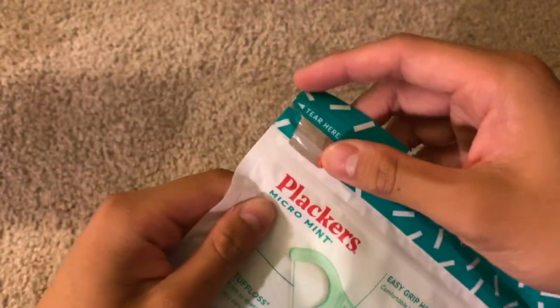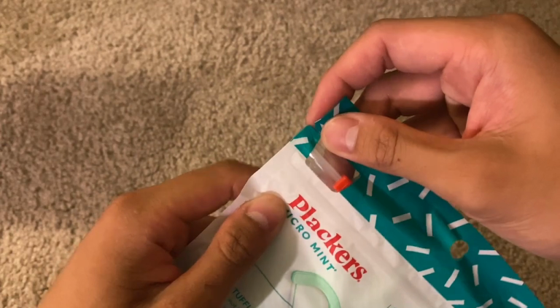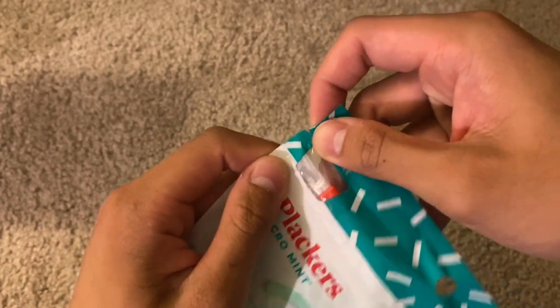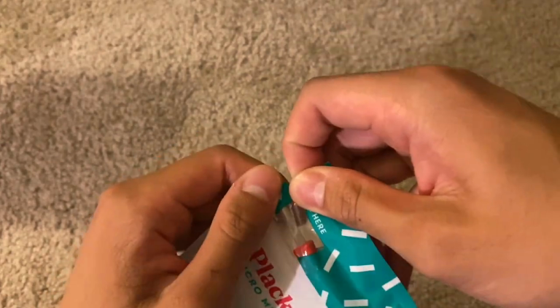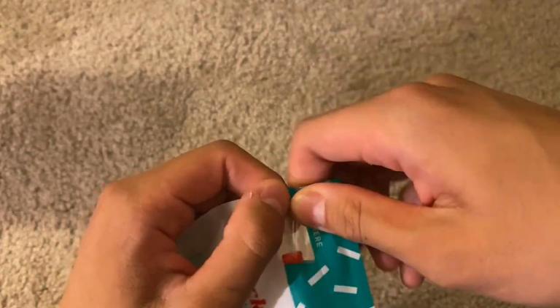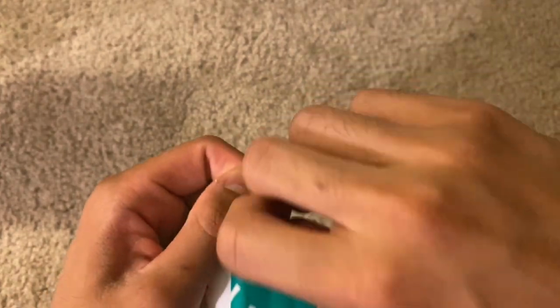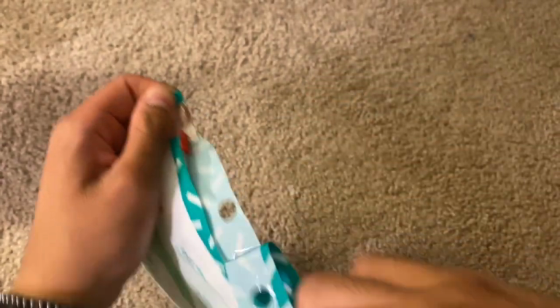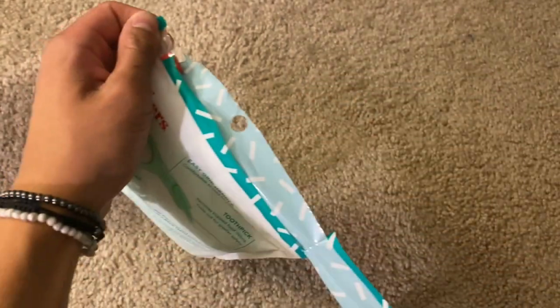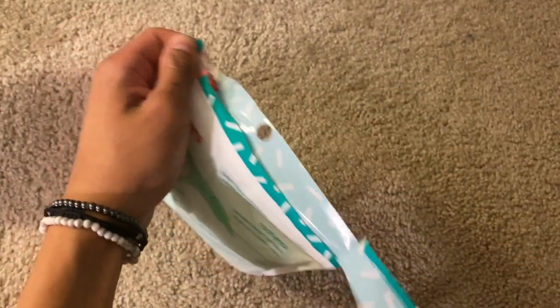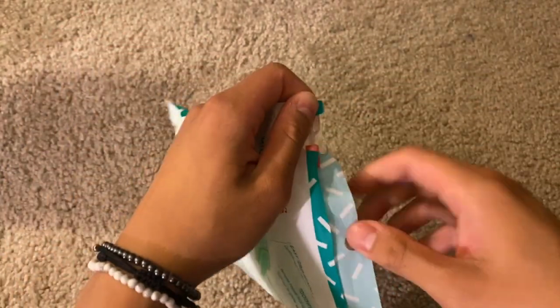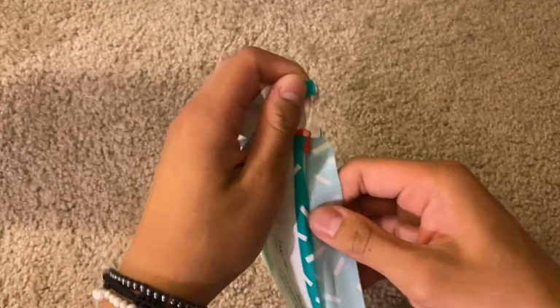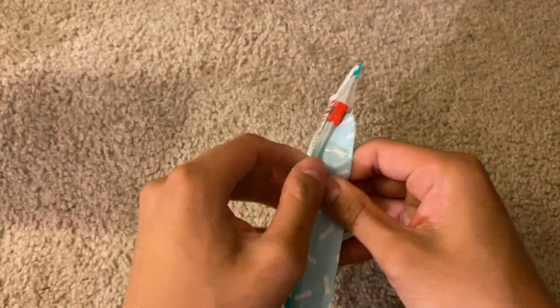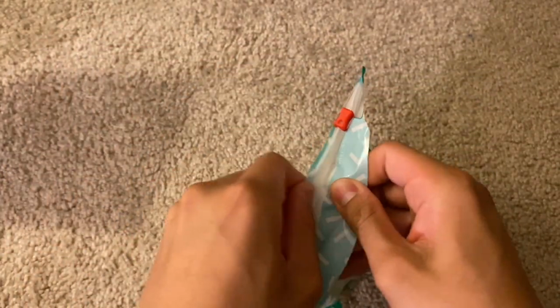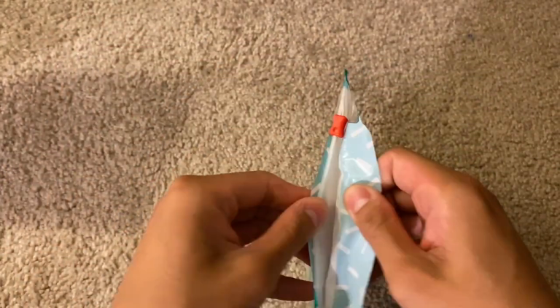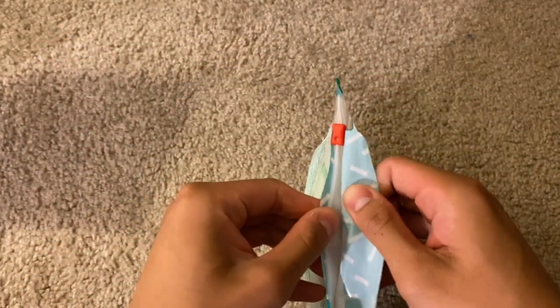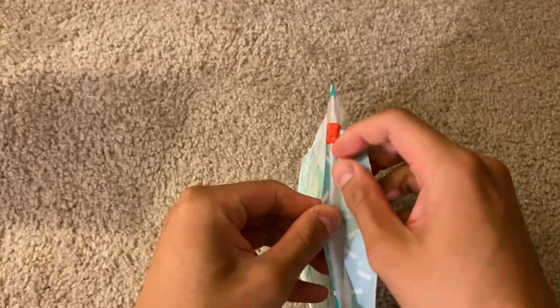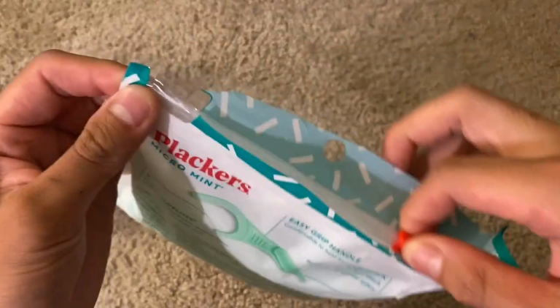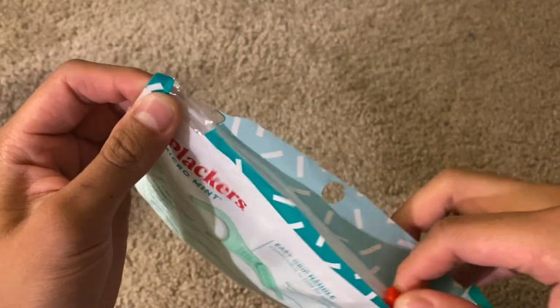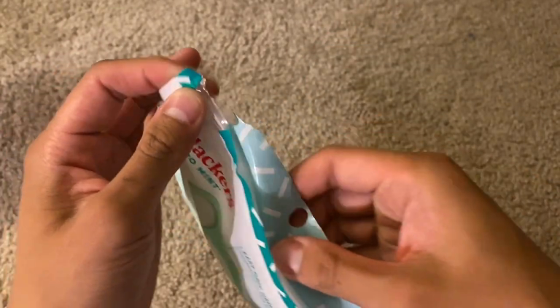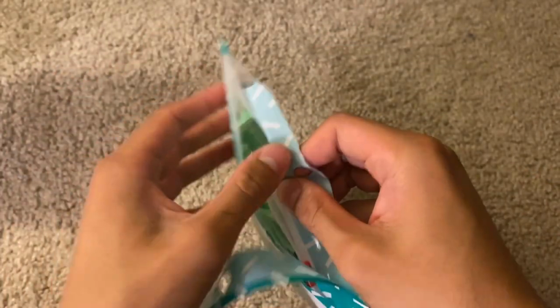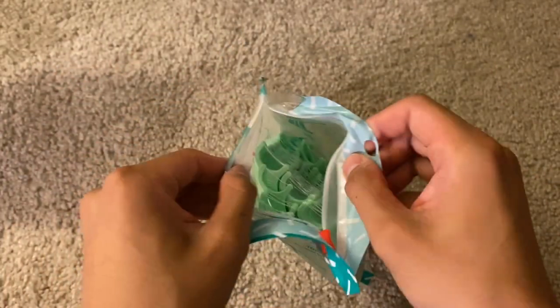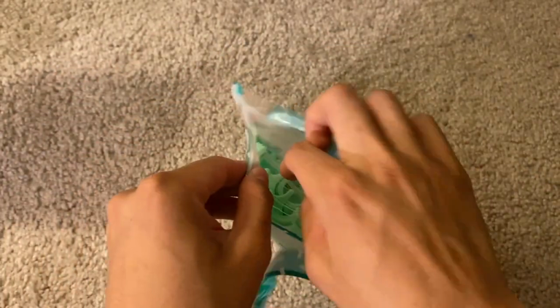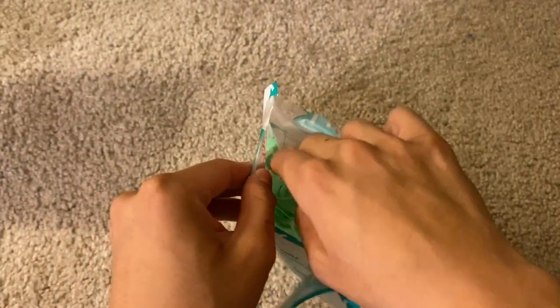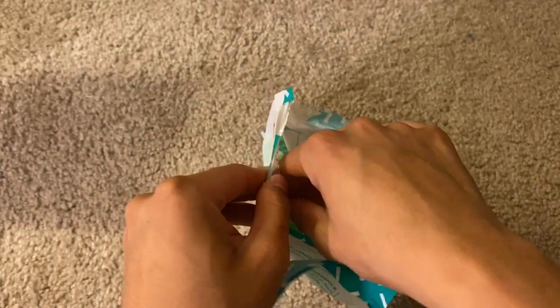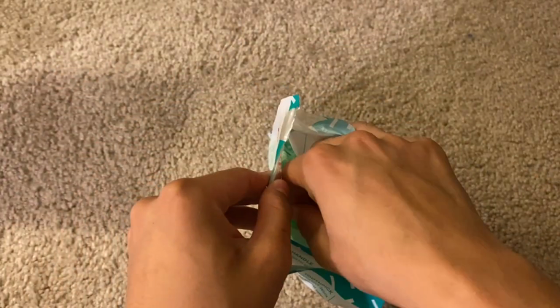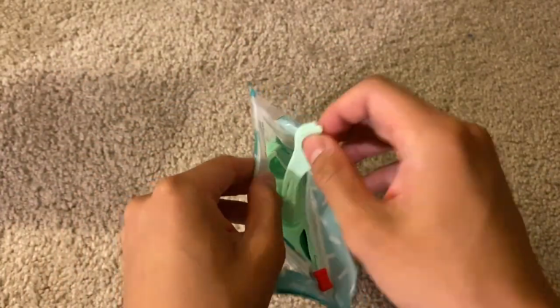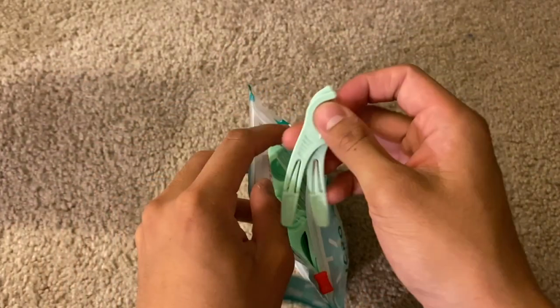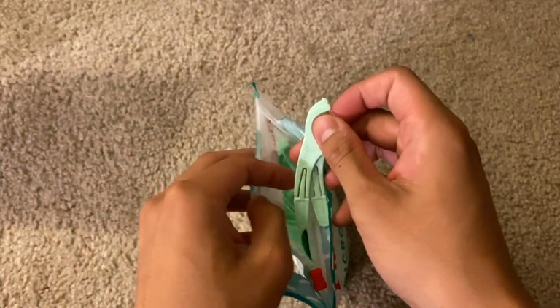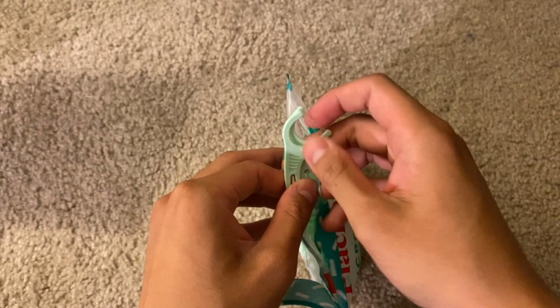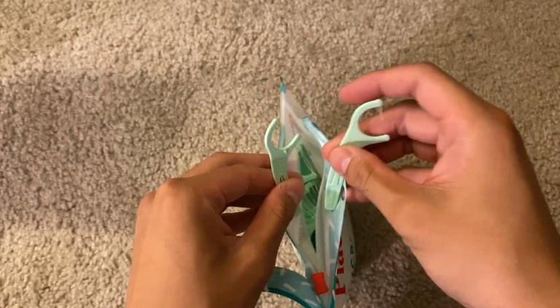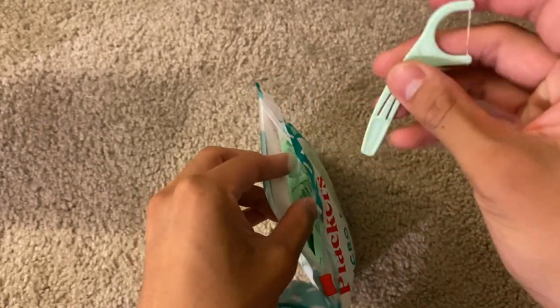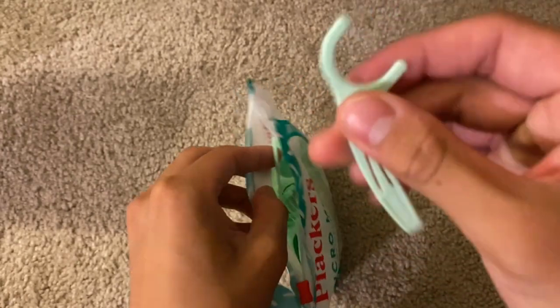As you can see, the floss is super tough and it has a nice little toothpick option. For the zip tie feature, it's super easy to access — you simply just pull that down and you have access to all the floss, so that's really nice and easy.